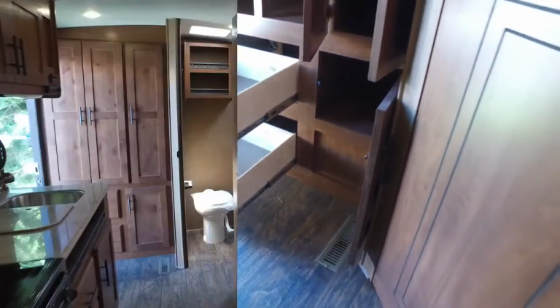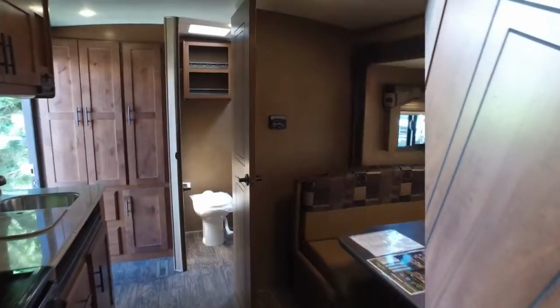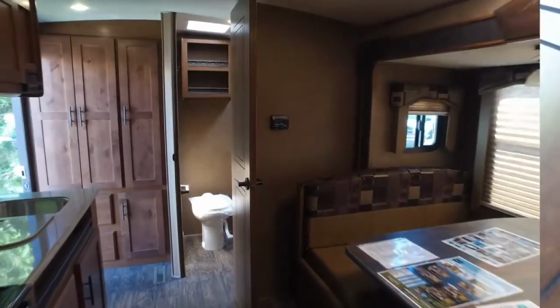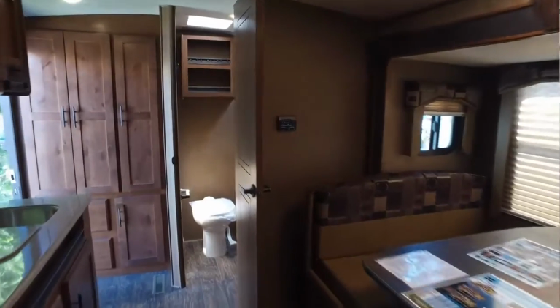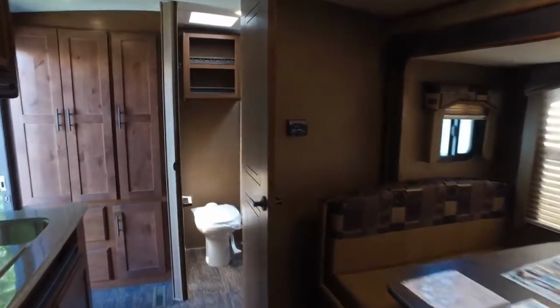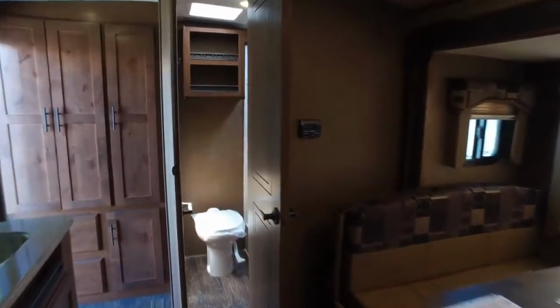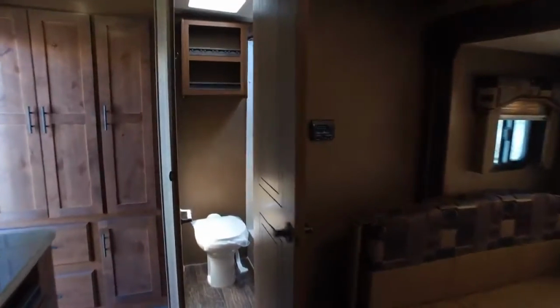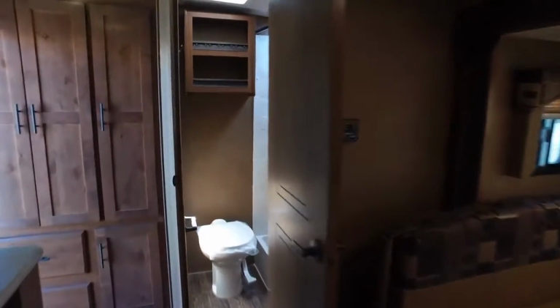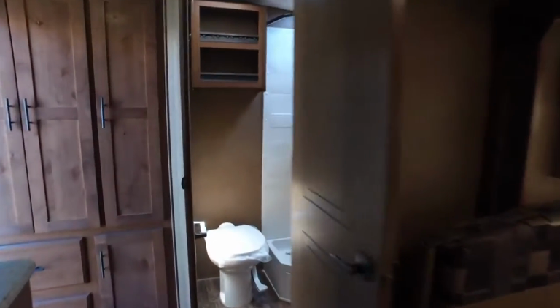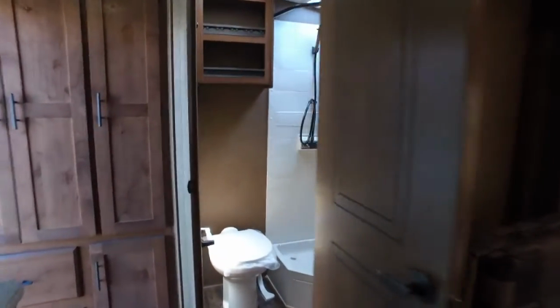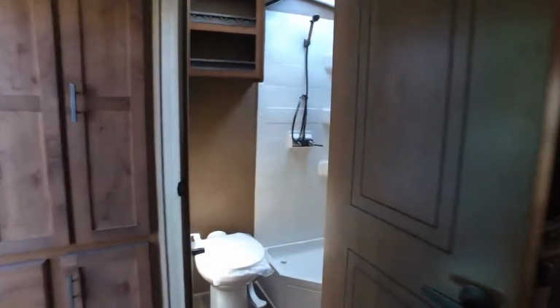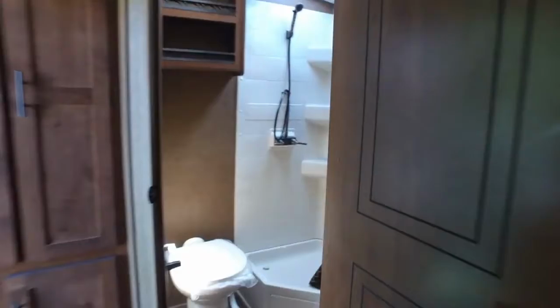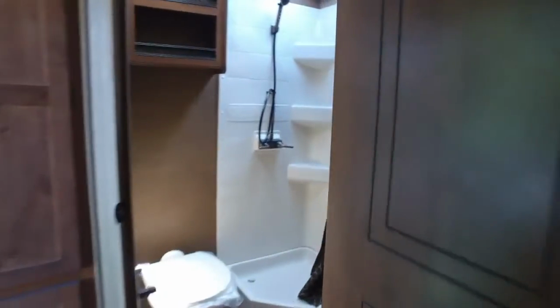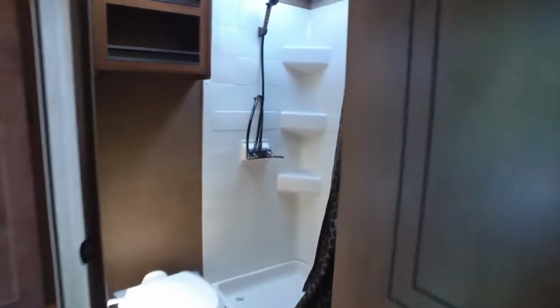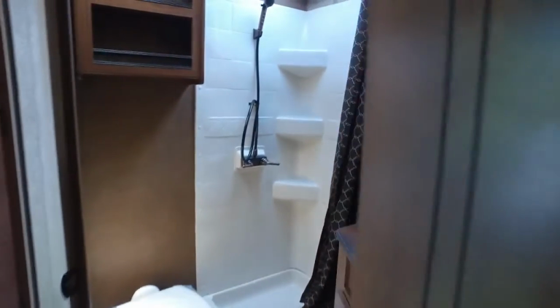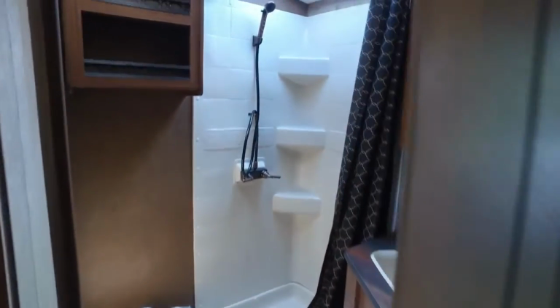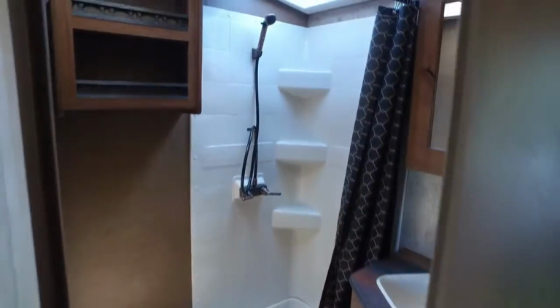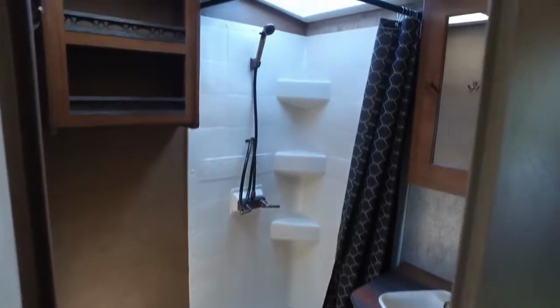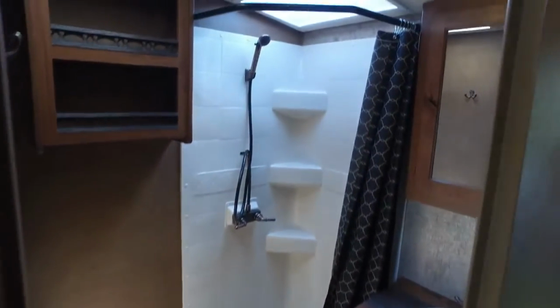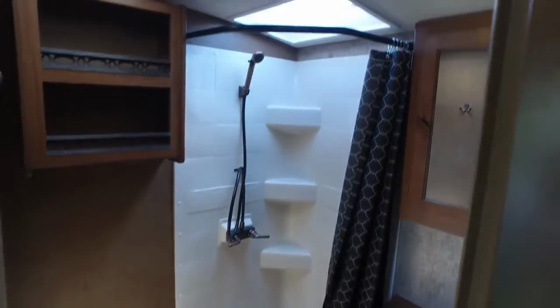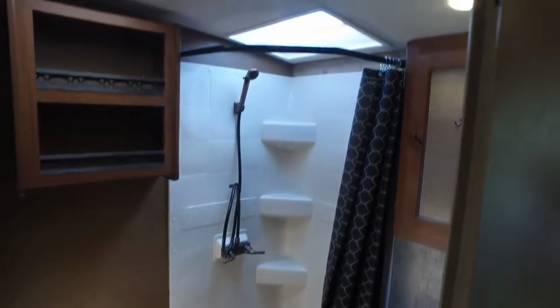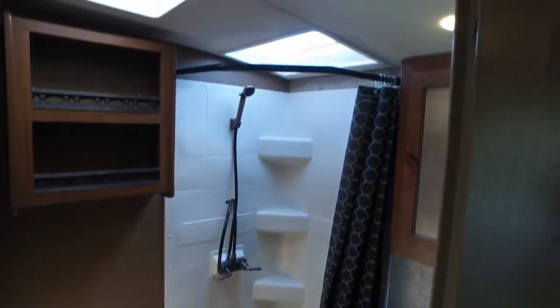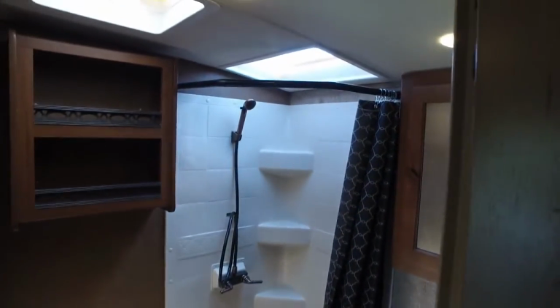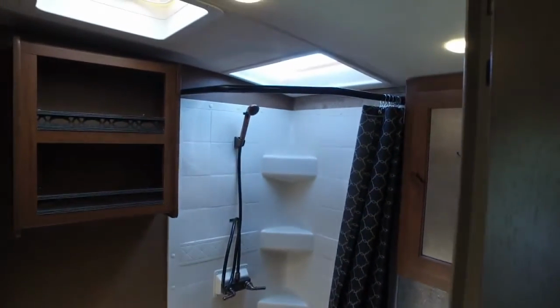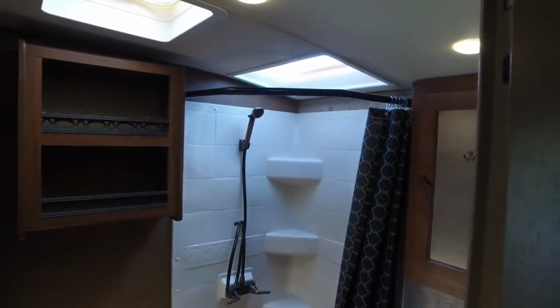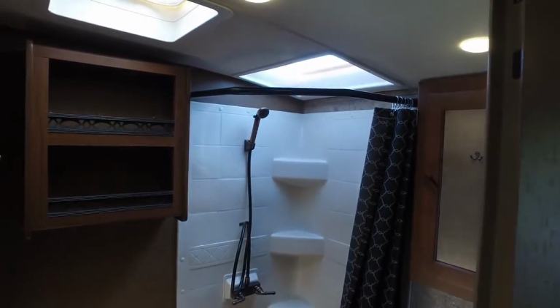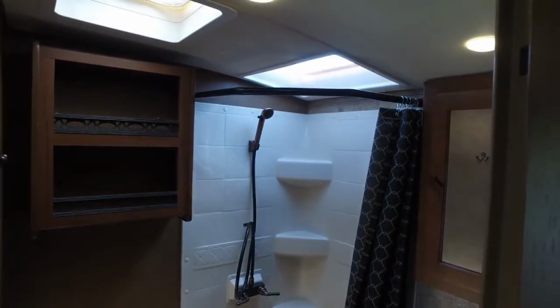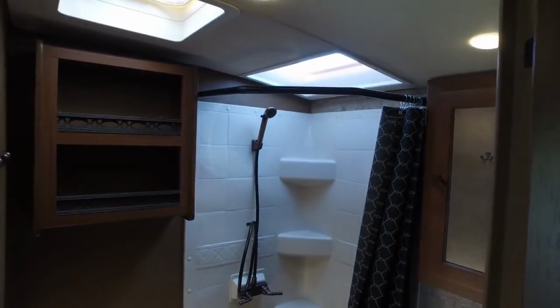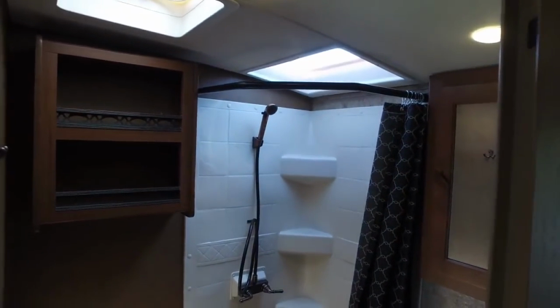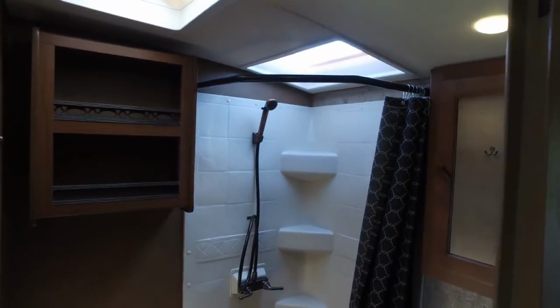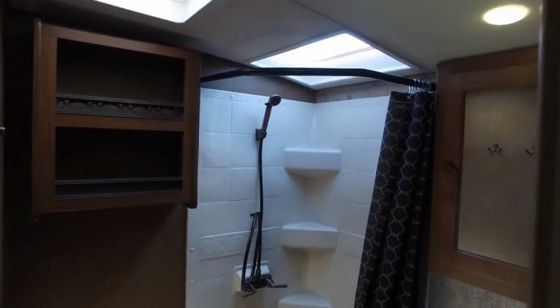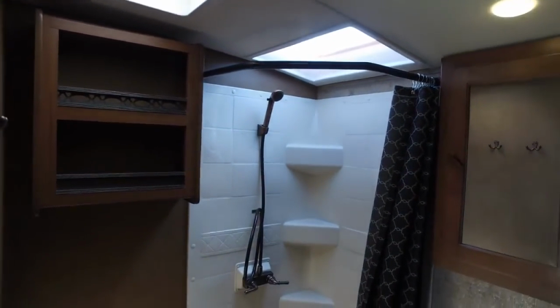We'll head into the bathroom. You can see it's a good-sized bathroom for an 18-footer. There's some storage cabinet in your shower.